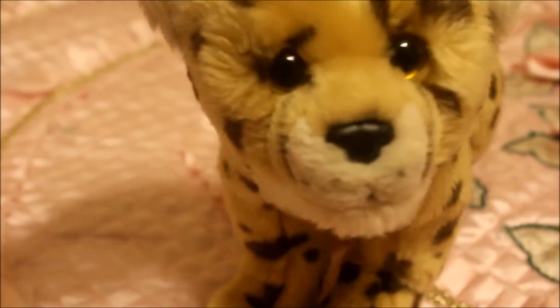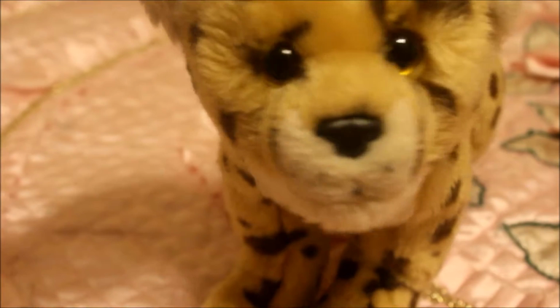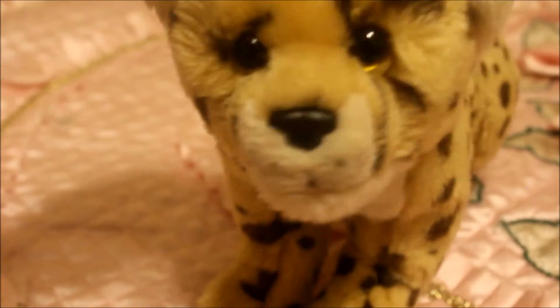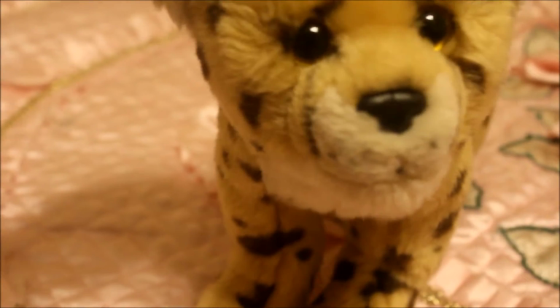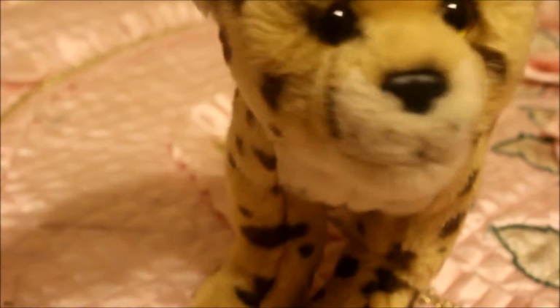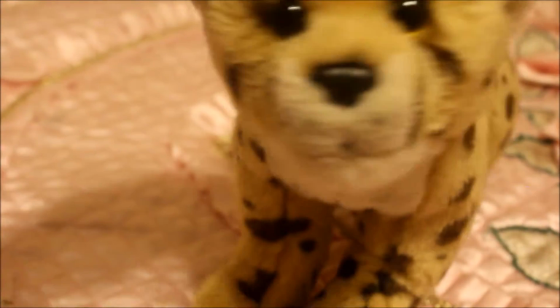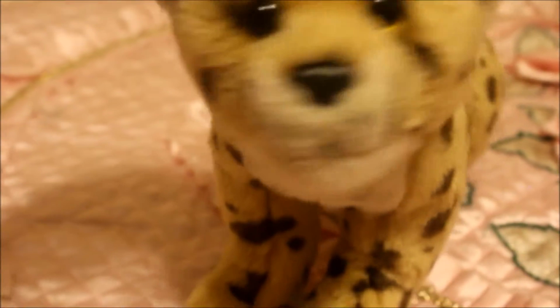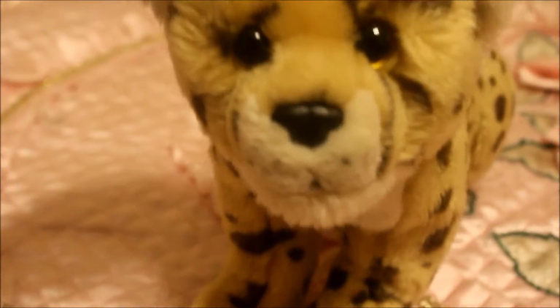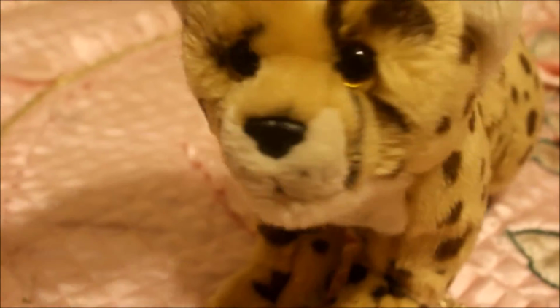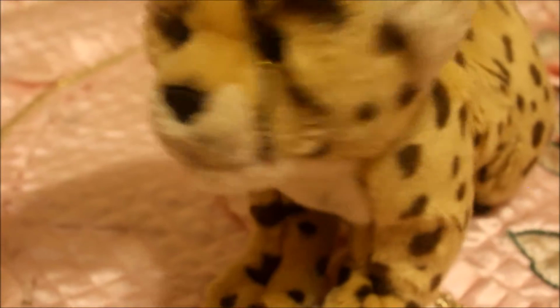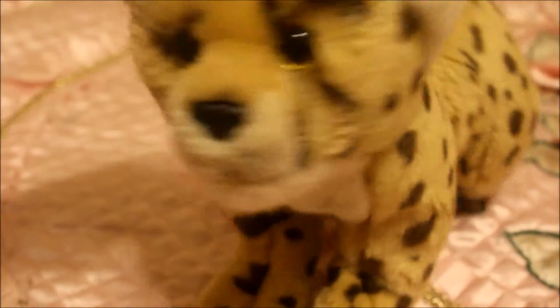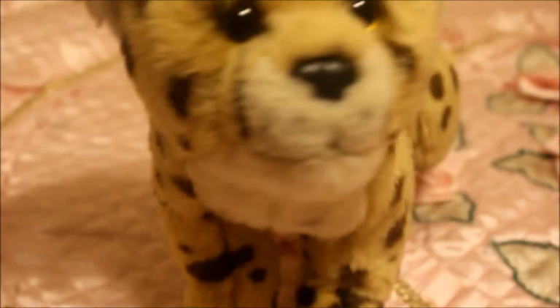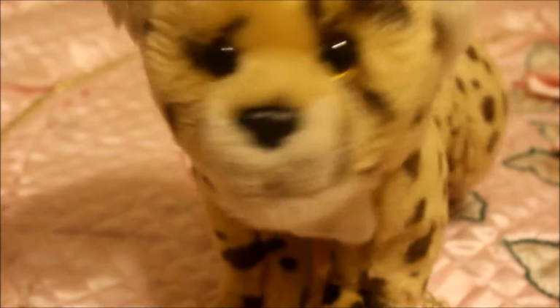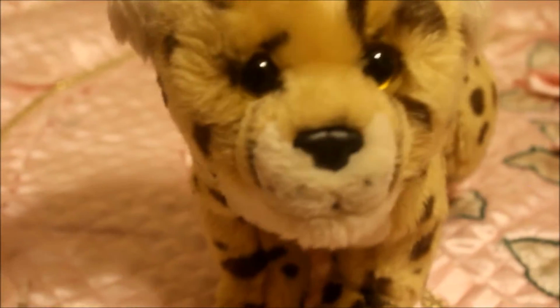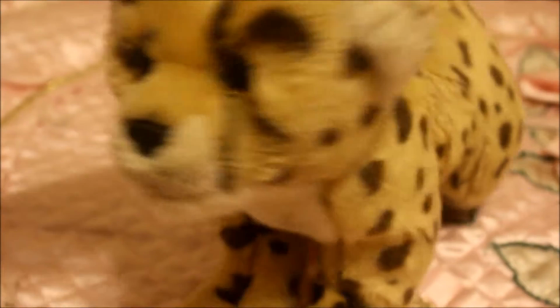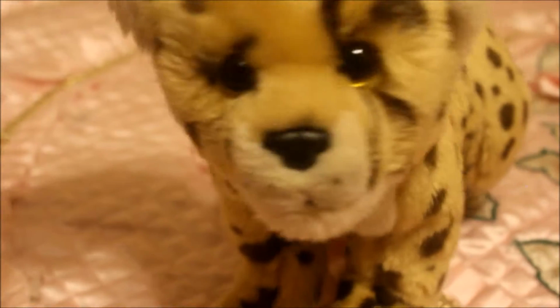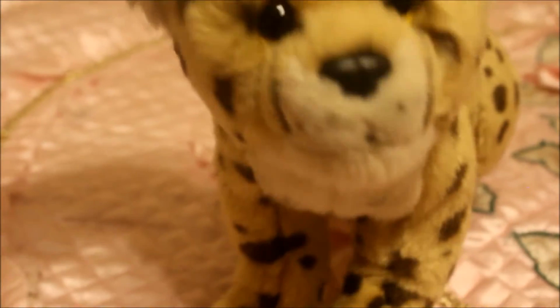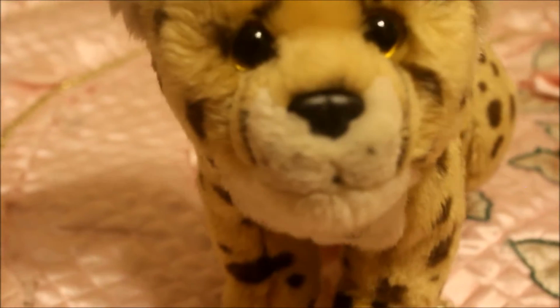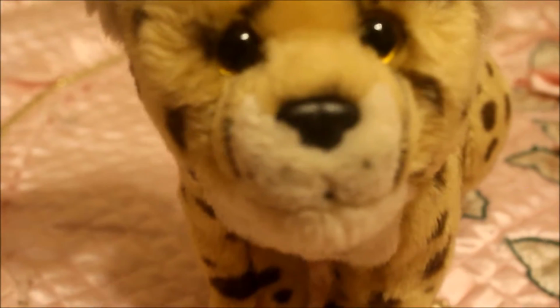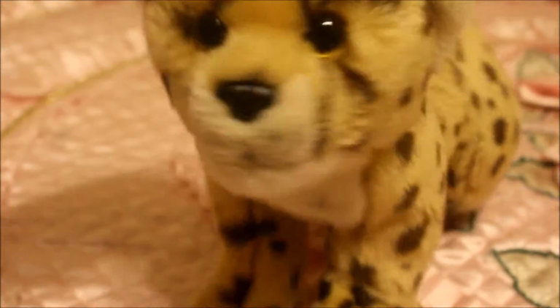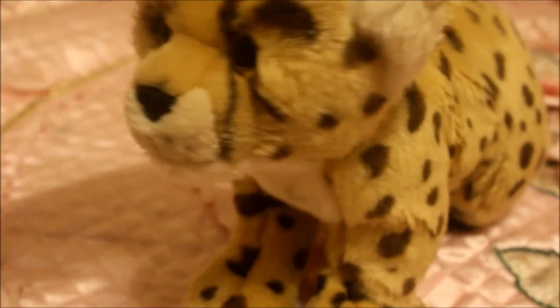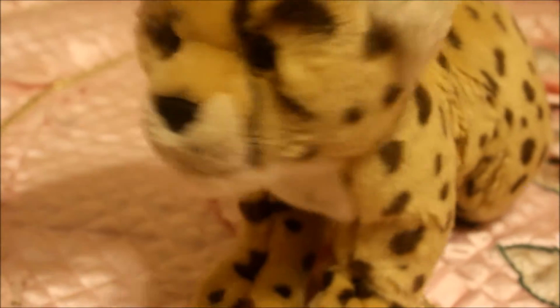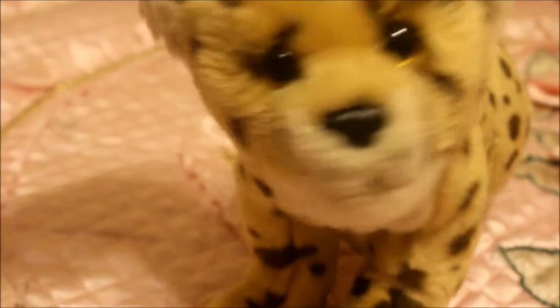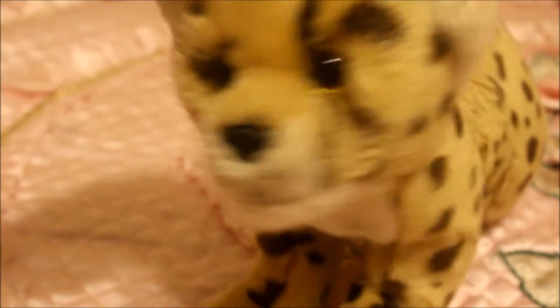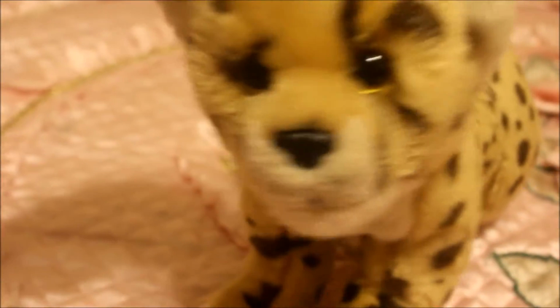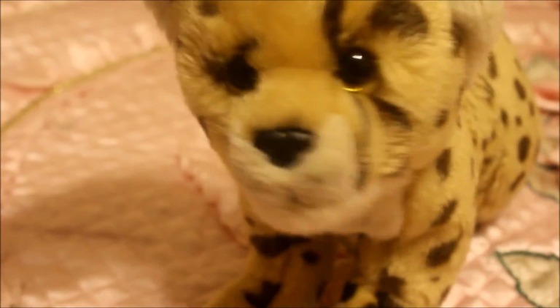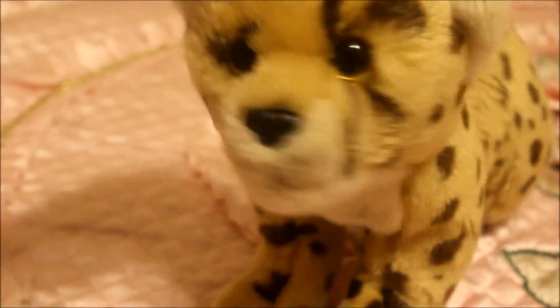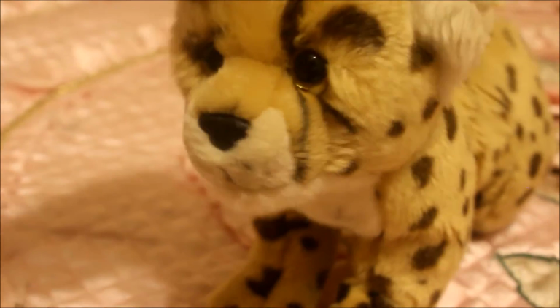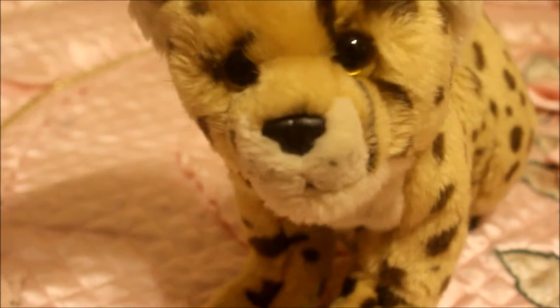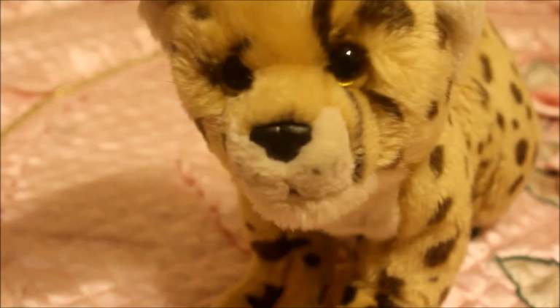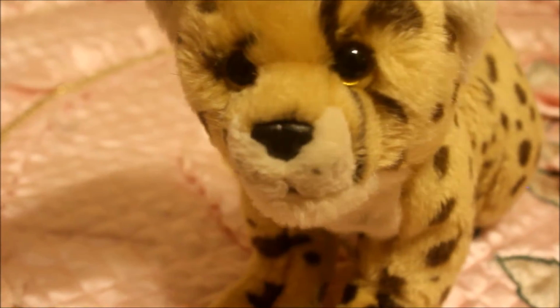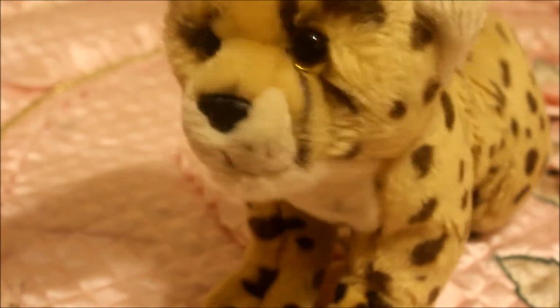Remember to subscribe, like, and comment some name requests for this cutie. I can't wait to take some pictures of her, probably in the morning because it's already pretty dark outside and the lighting isn't great. Well, that's about it — see you soon, bye bye!